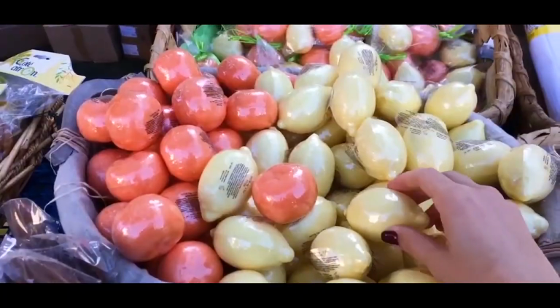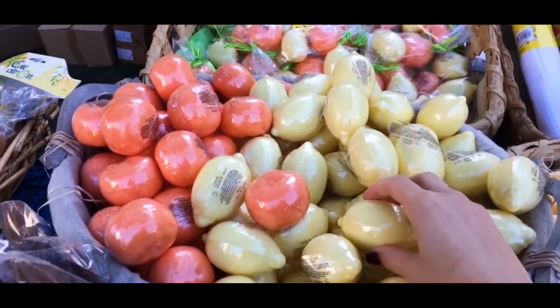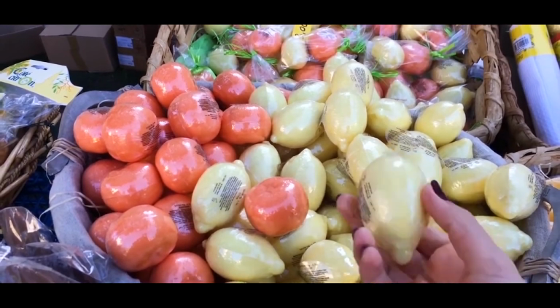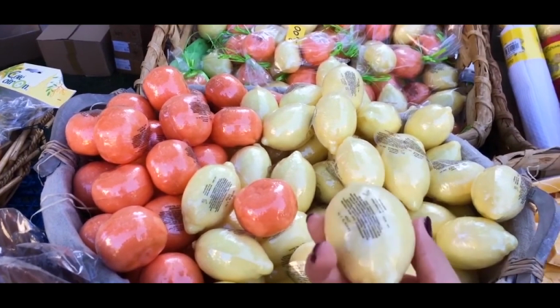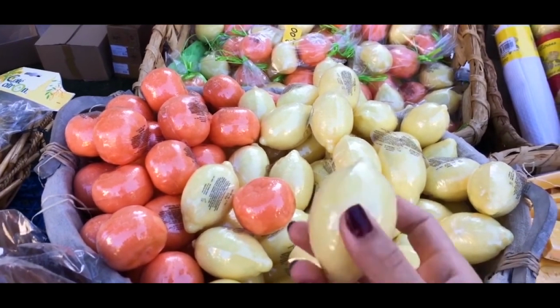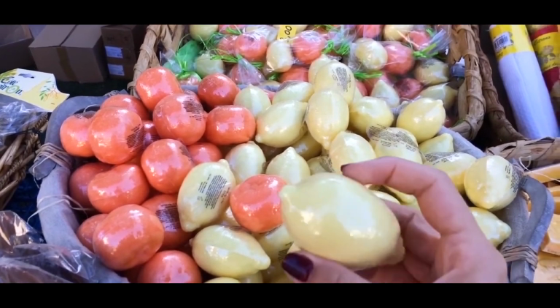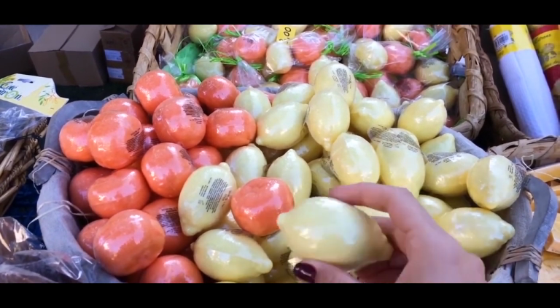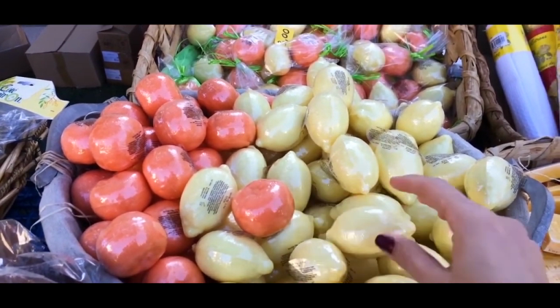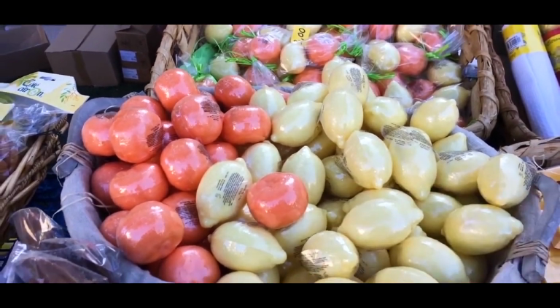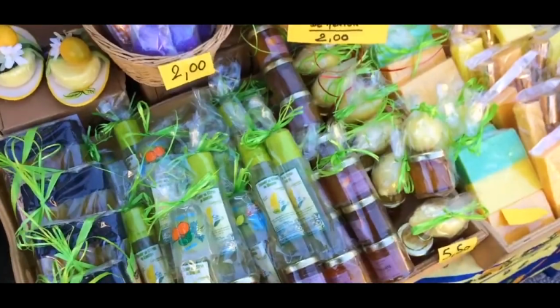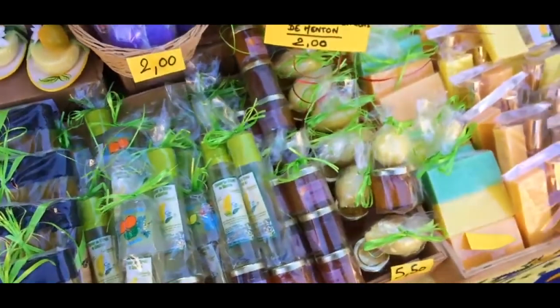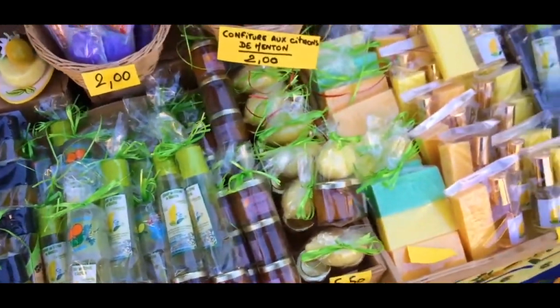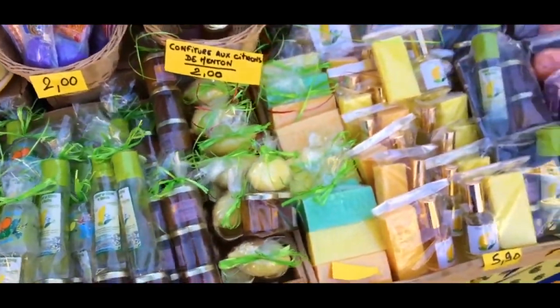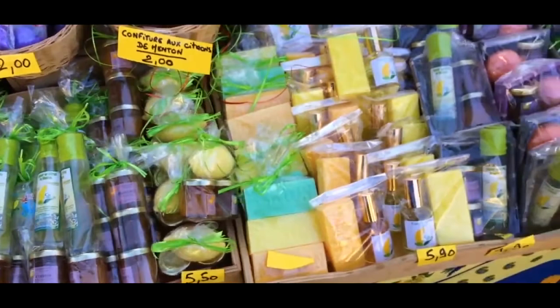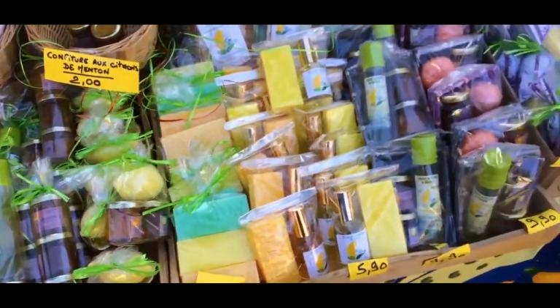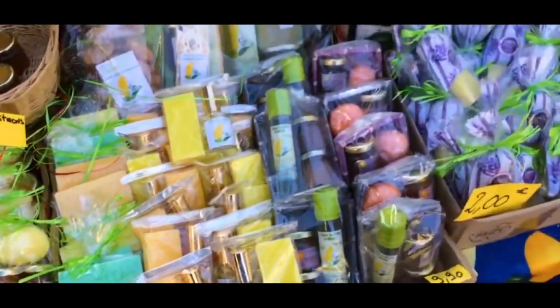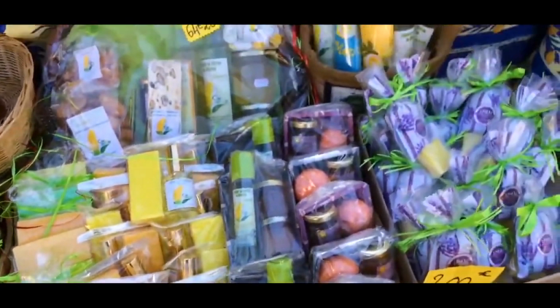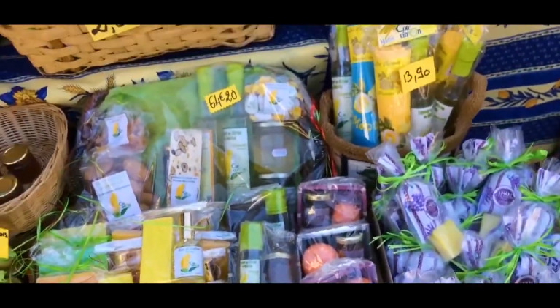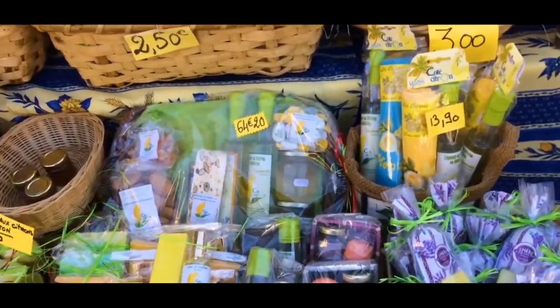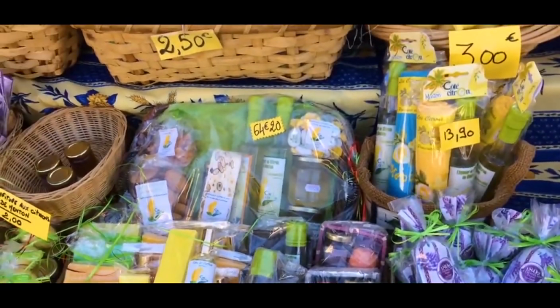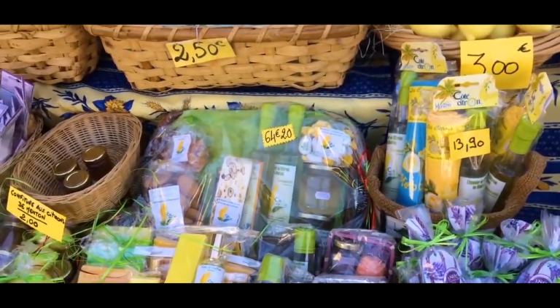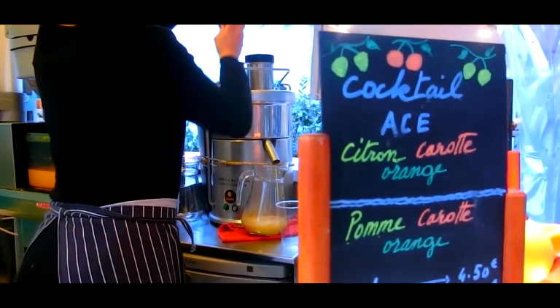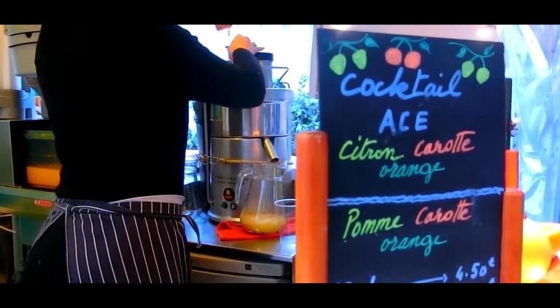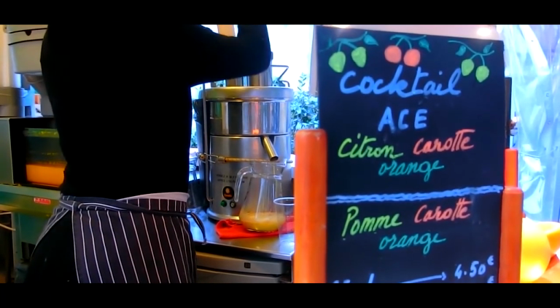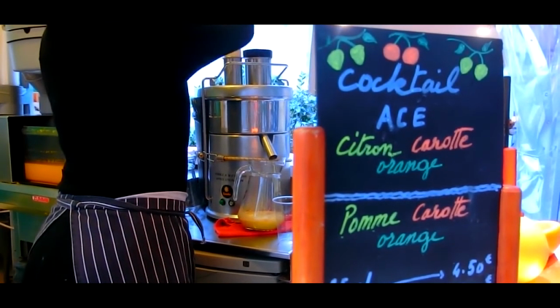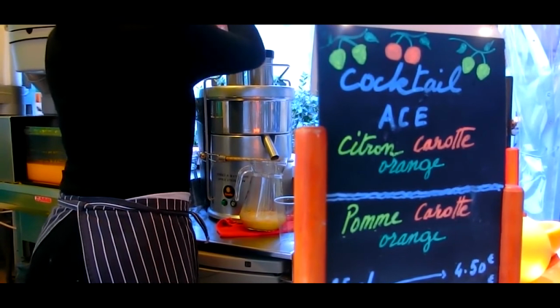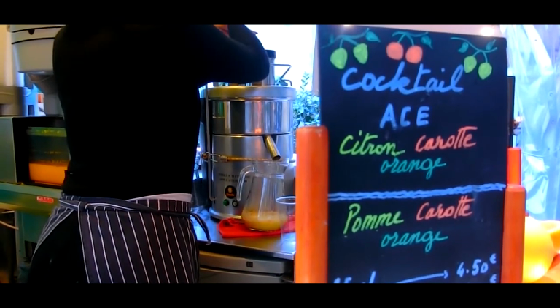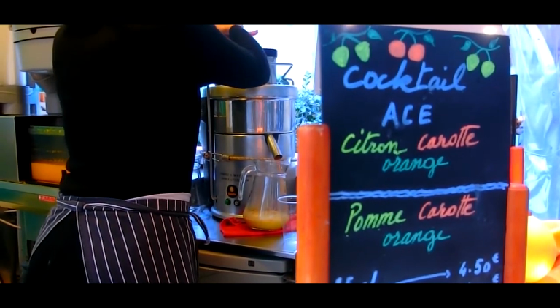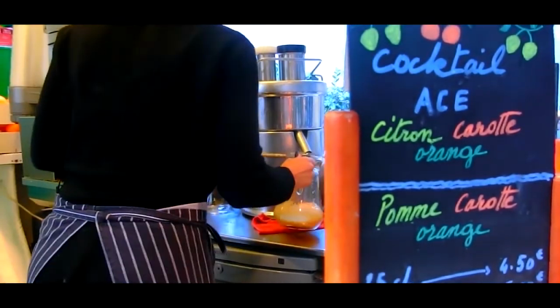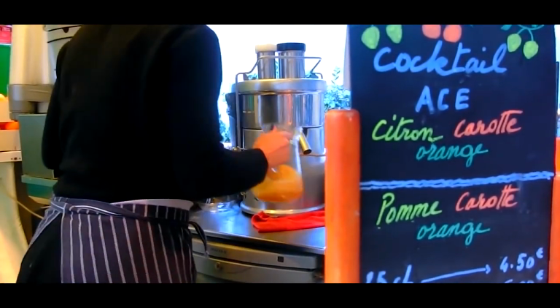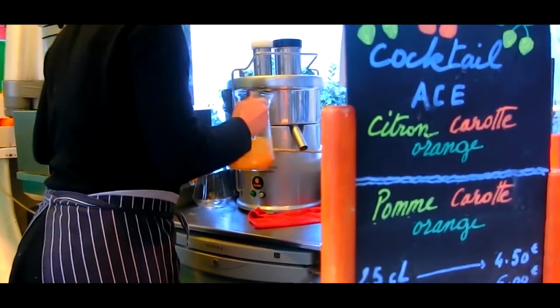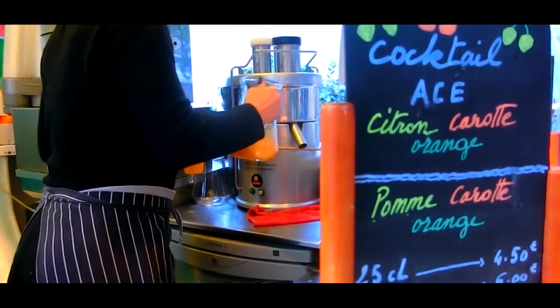Lemons are a great fruit. You can make lemonade and desserts from them, or even use their juice for cooking or in salads. When life gives you lemons, make lemonade, the saying goes.